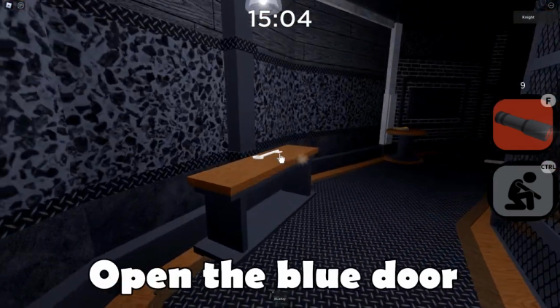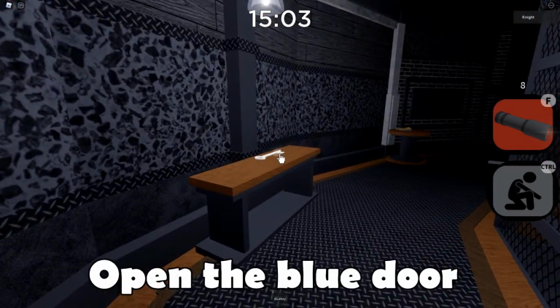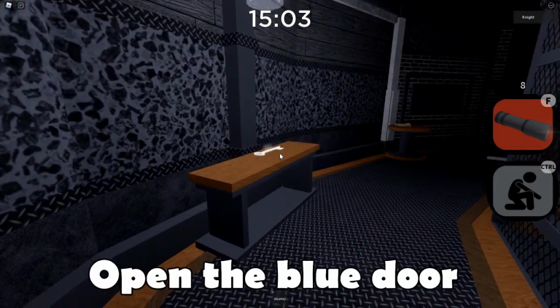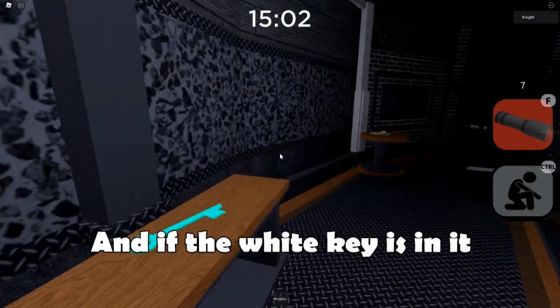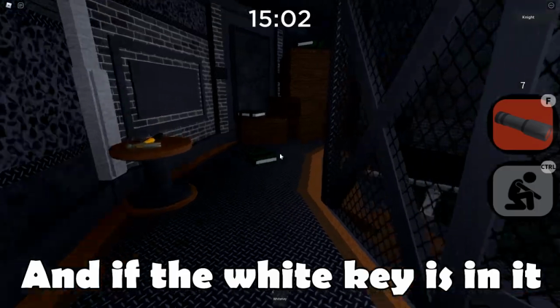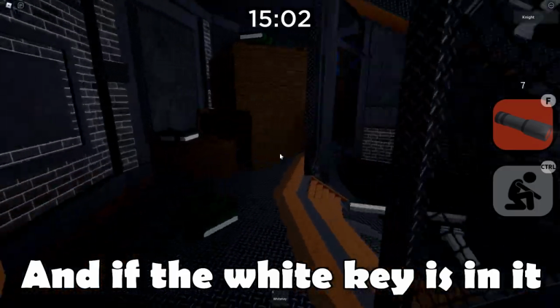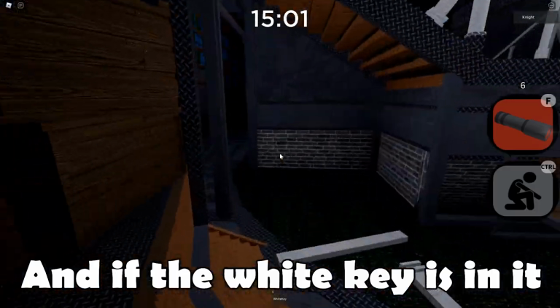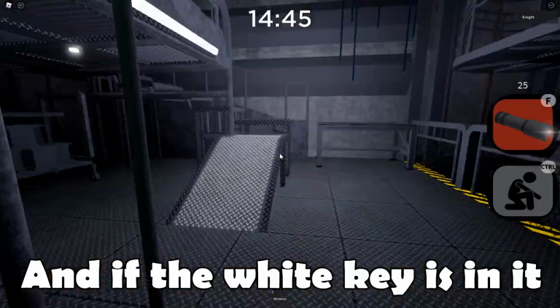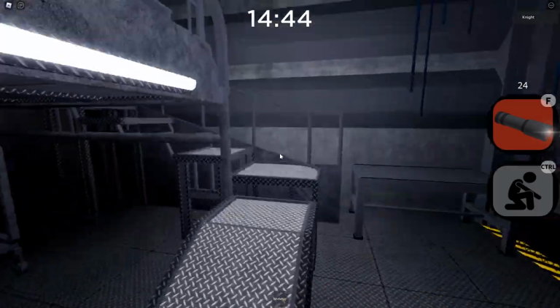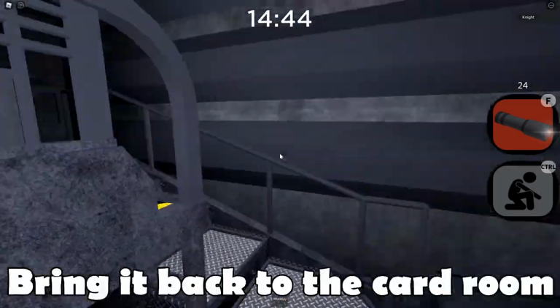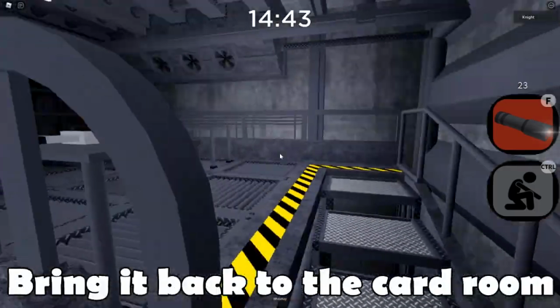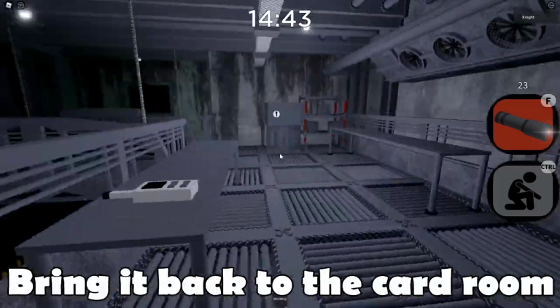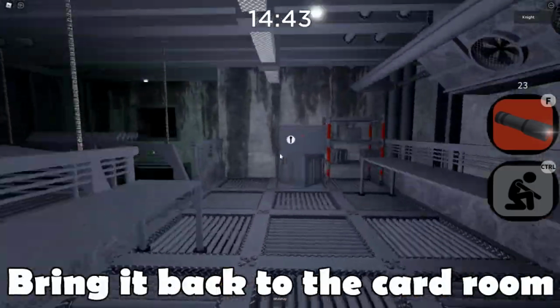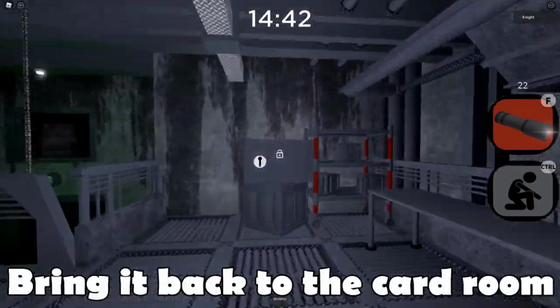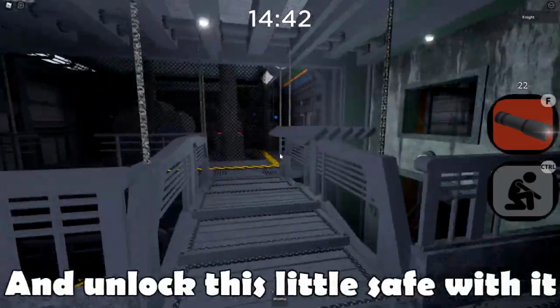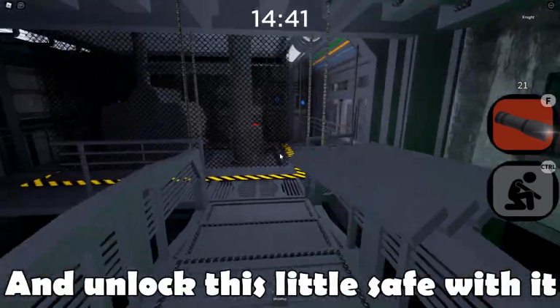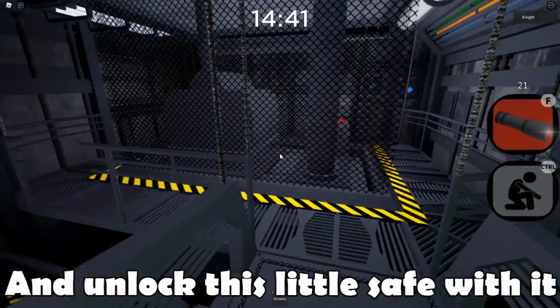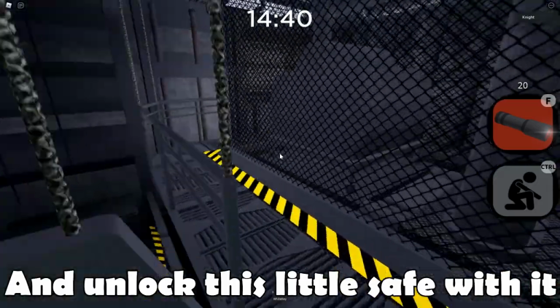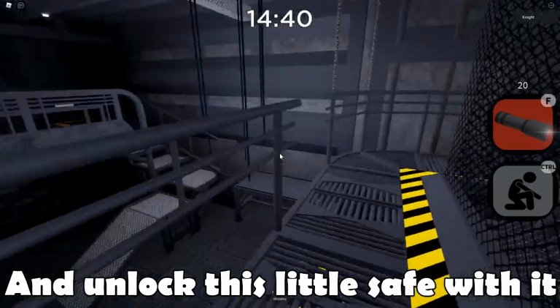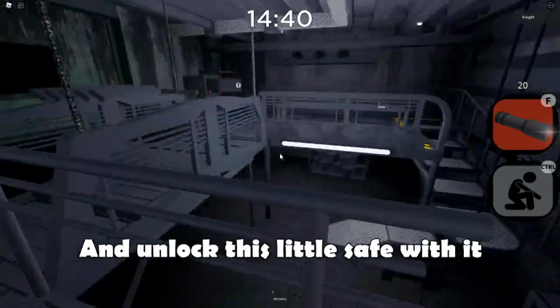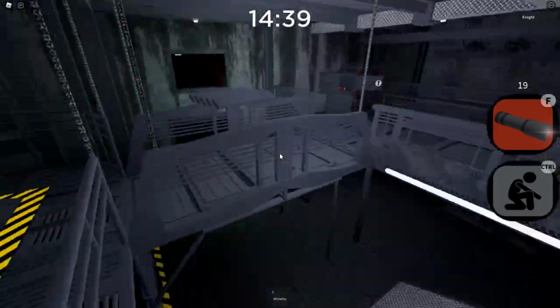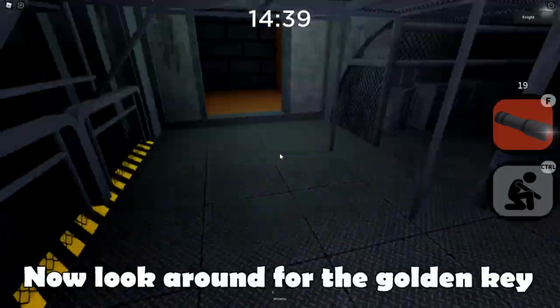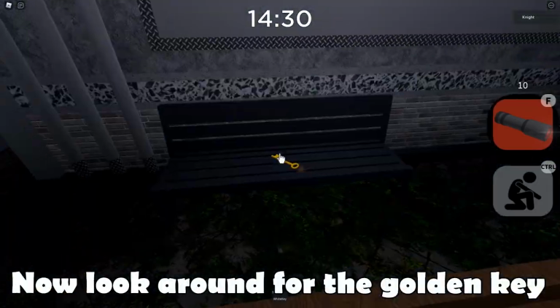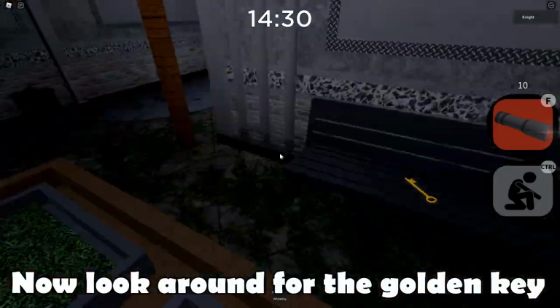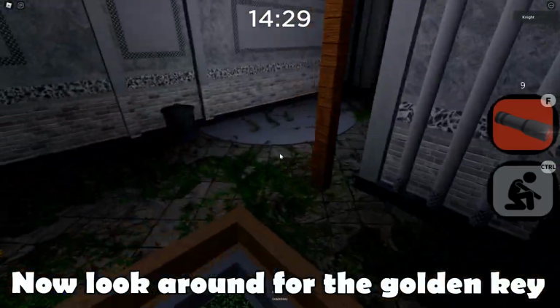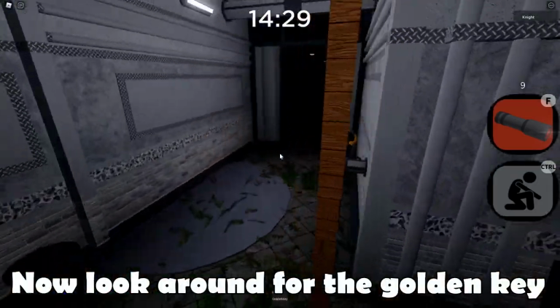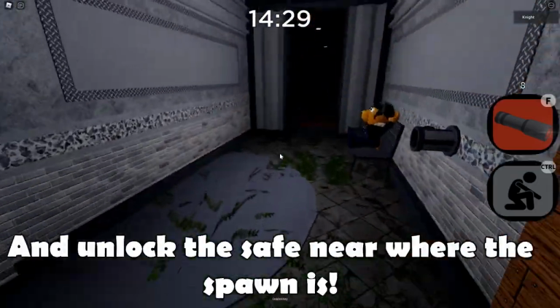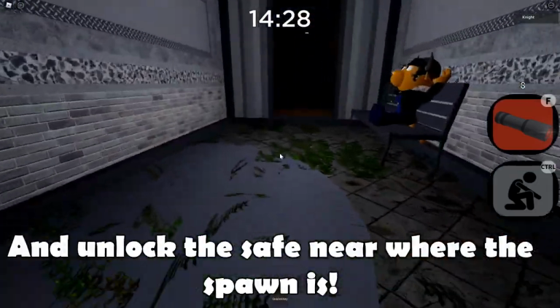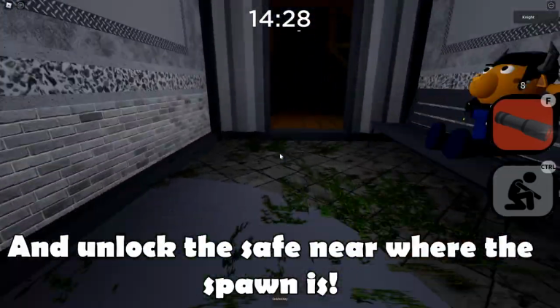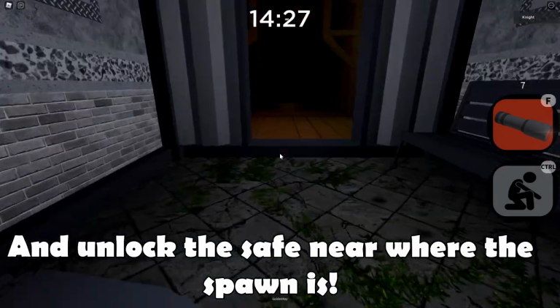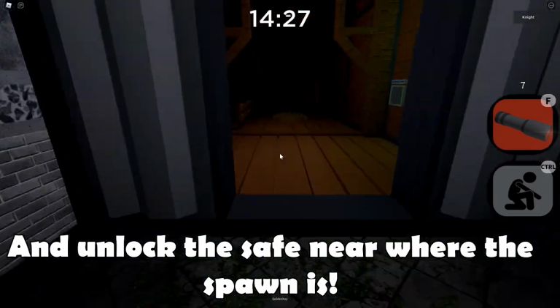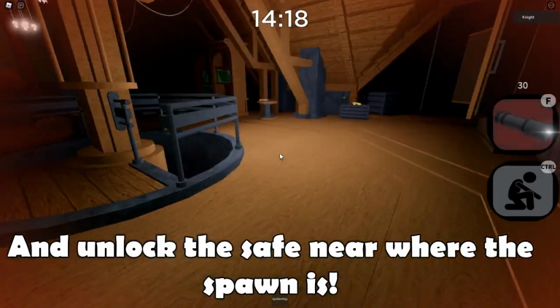Open the blue door and if the white key is in it, bring it back to the card room and unlock this little safe with it. Now look around for the golden key and unlock the safe near where the spawn is.